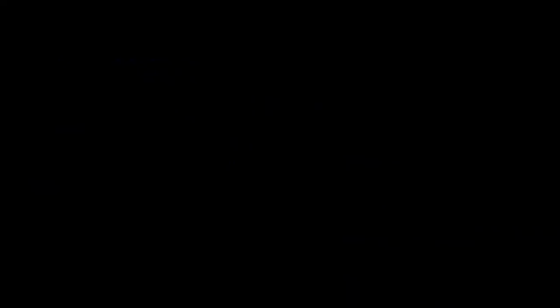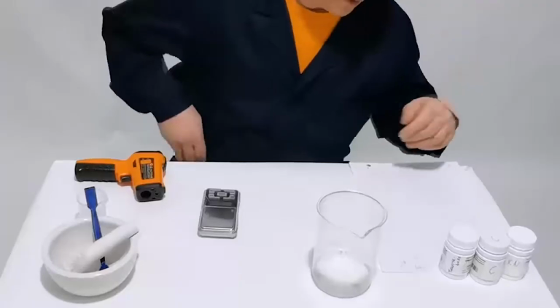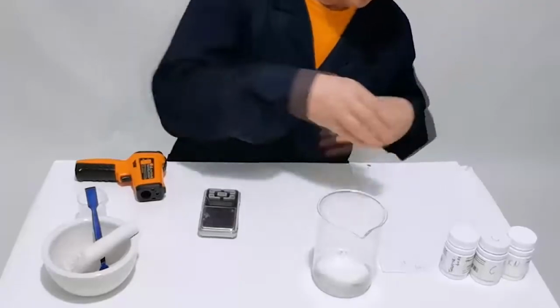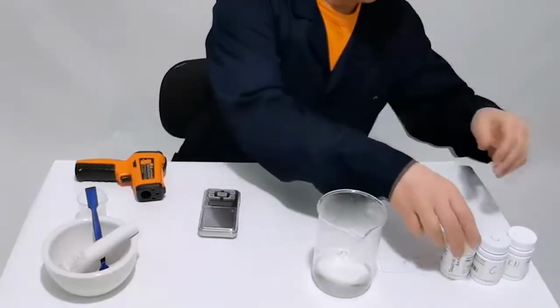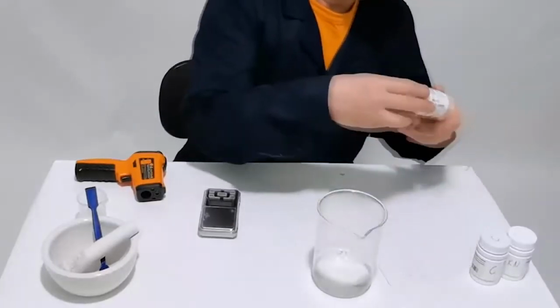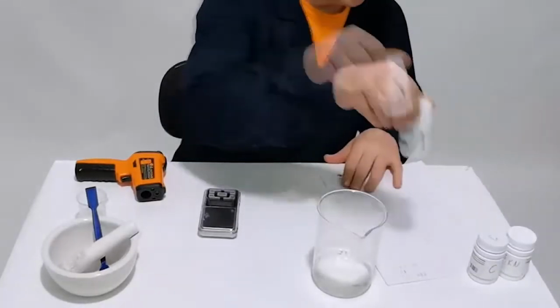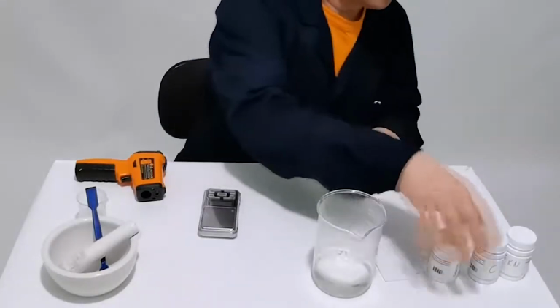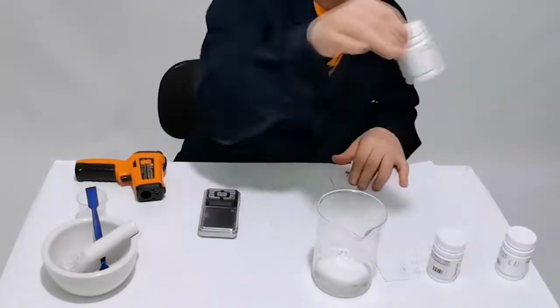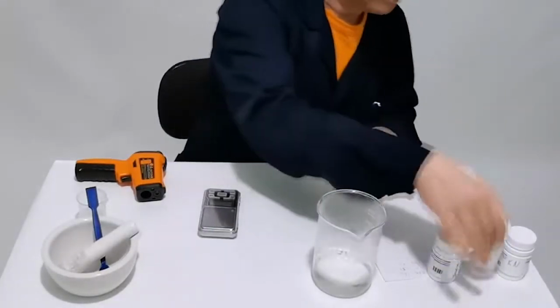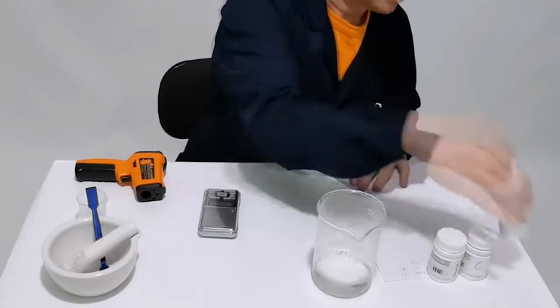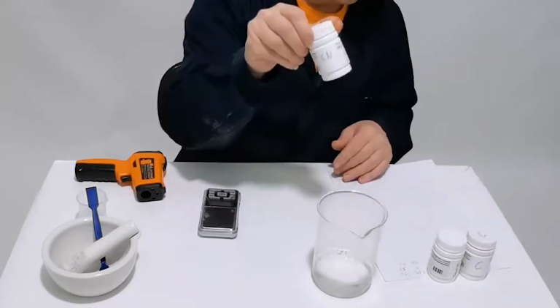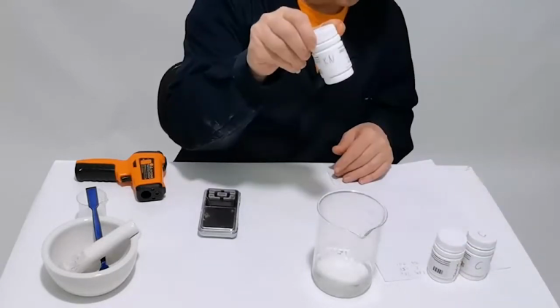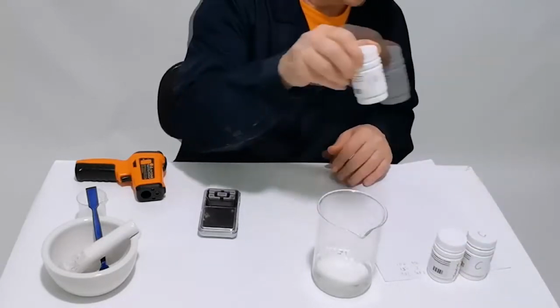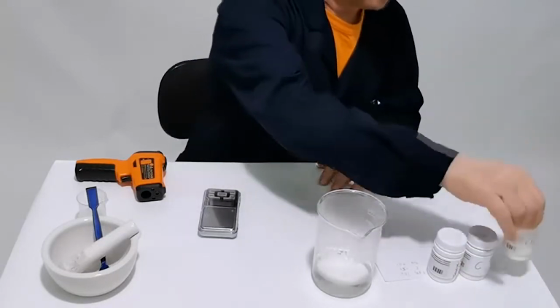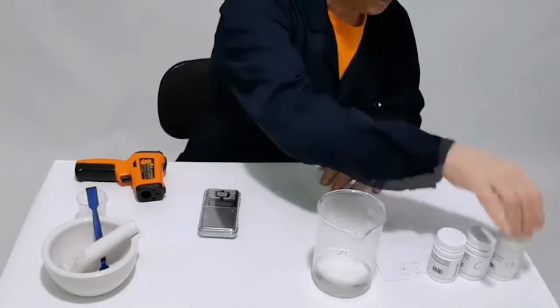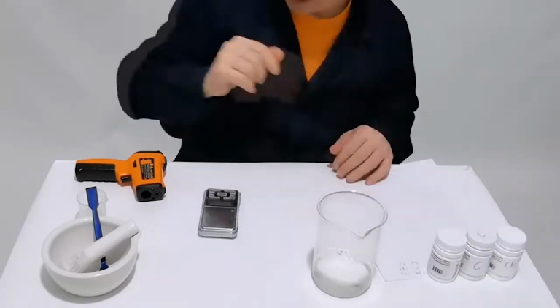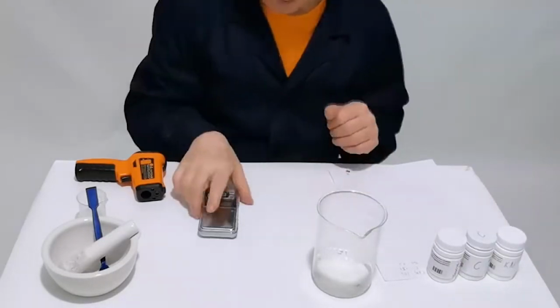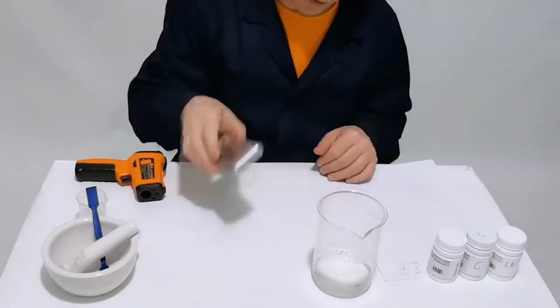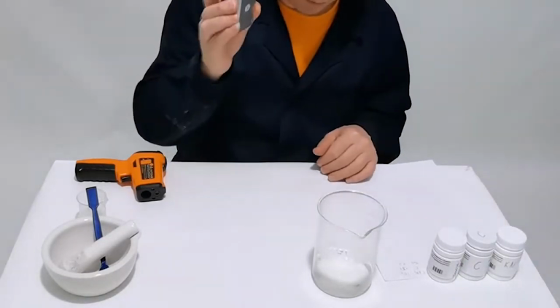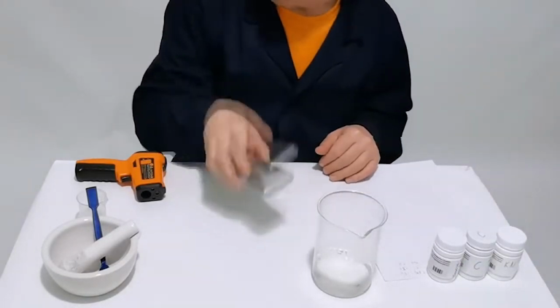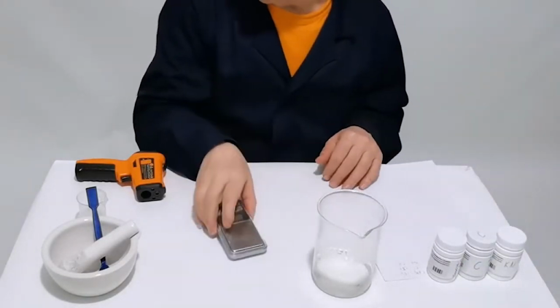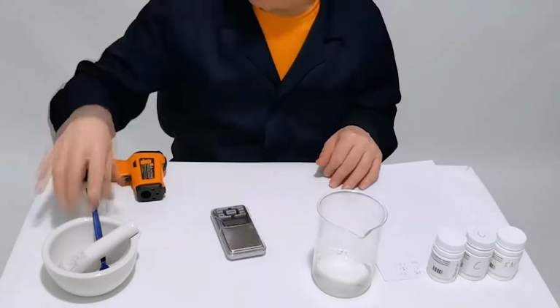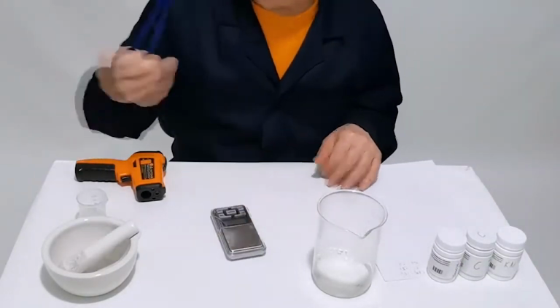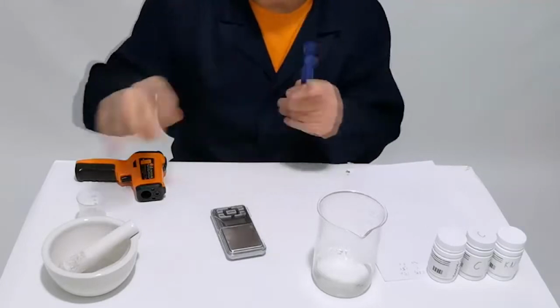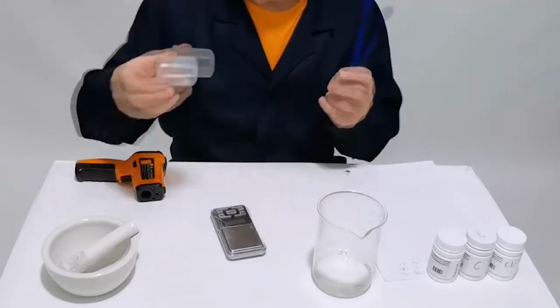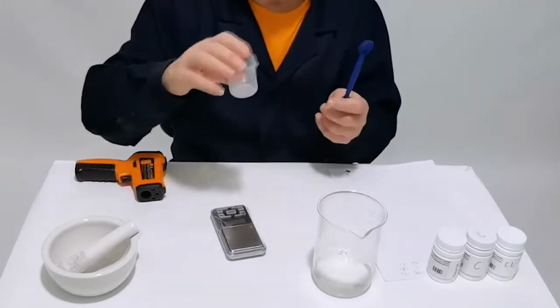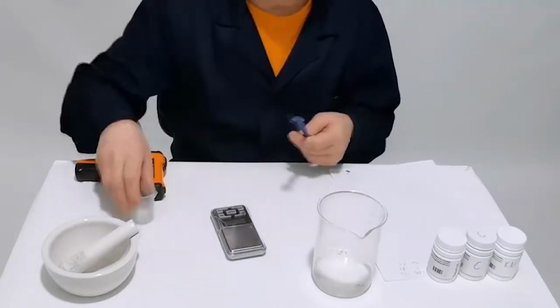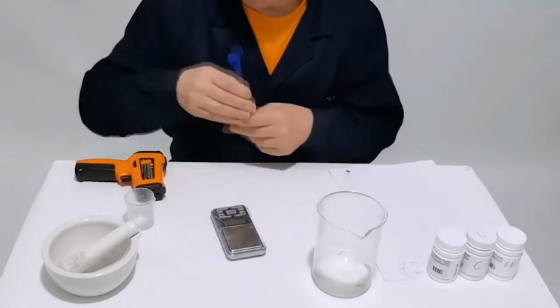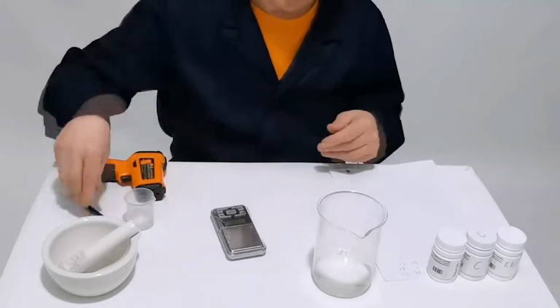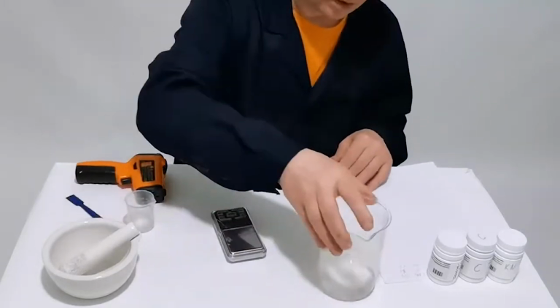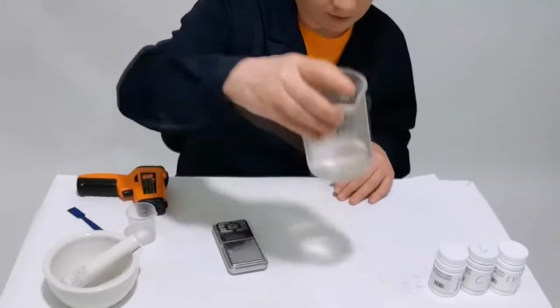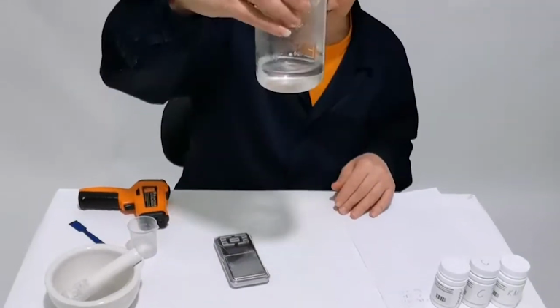Base materials: thiourea, coal, potassium nitrate. Equipment: scales, a spoon, a cup, and a bit of boiling water.